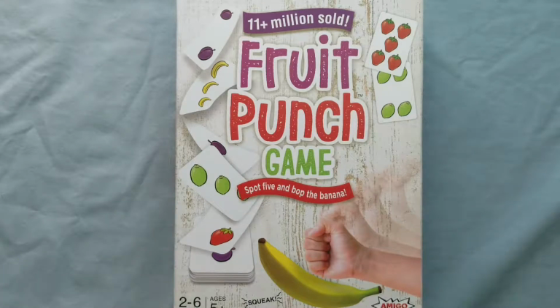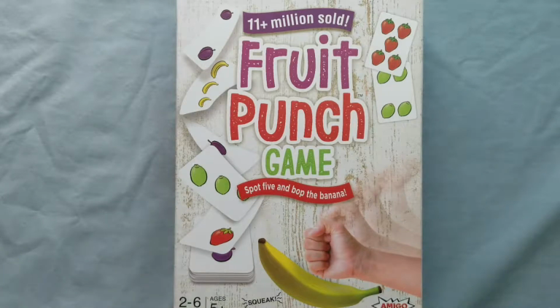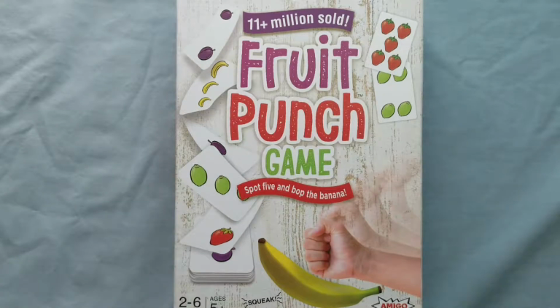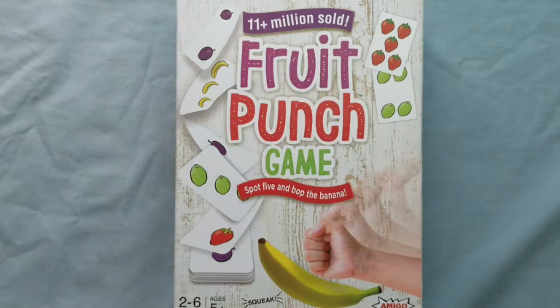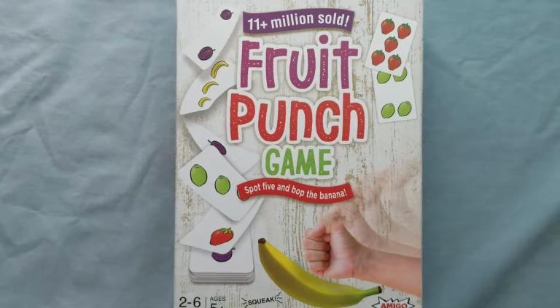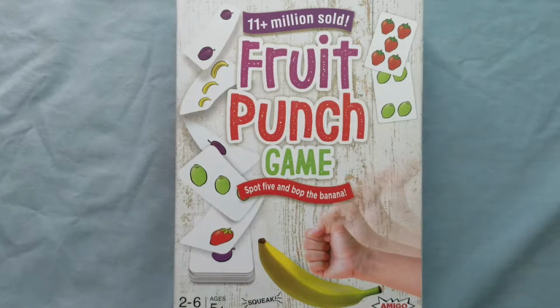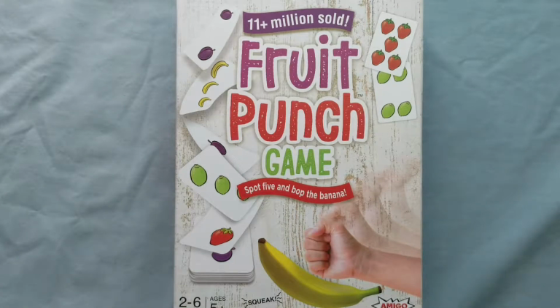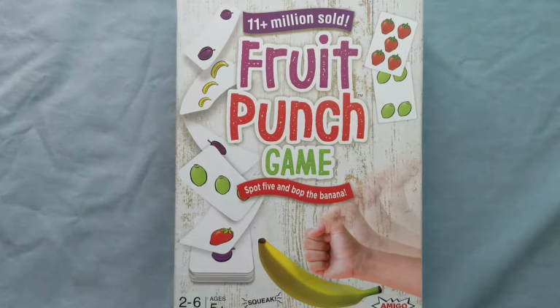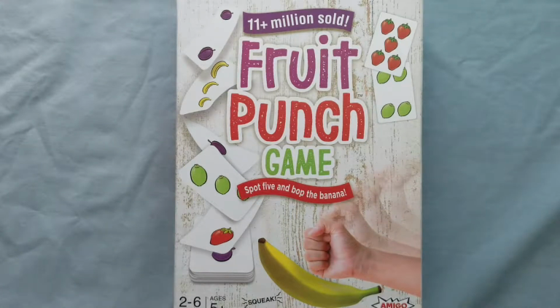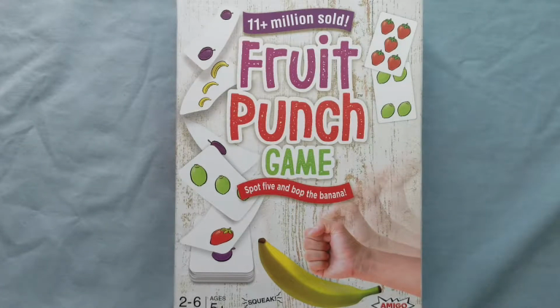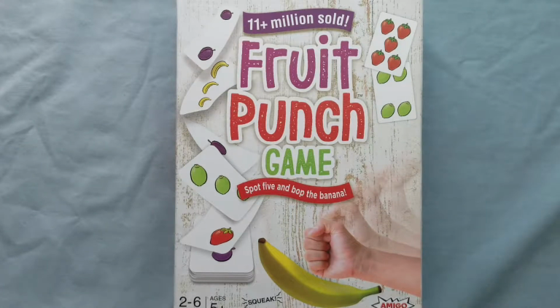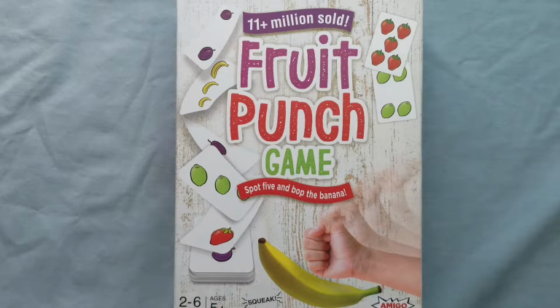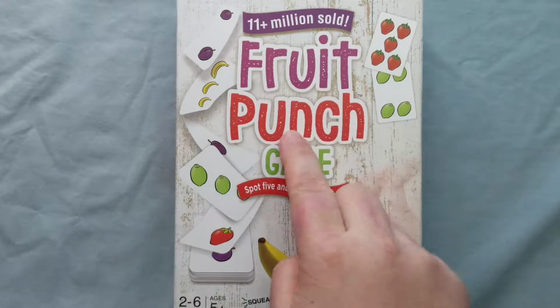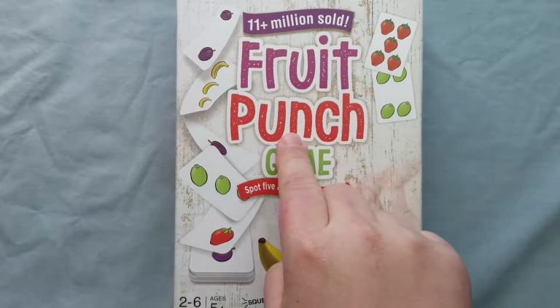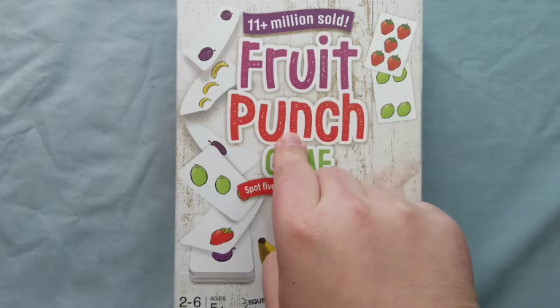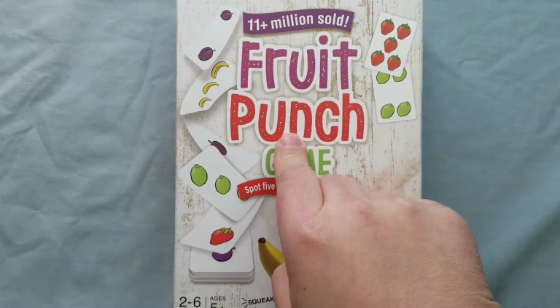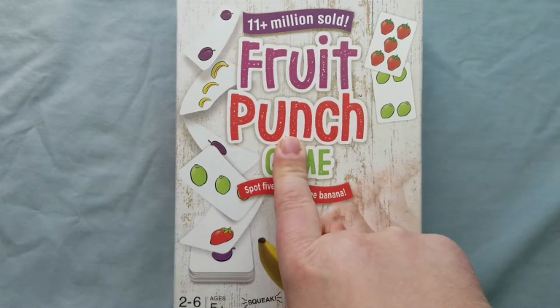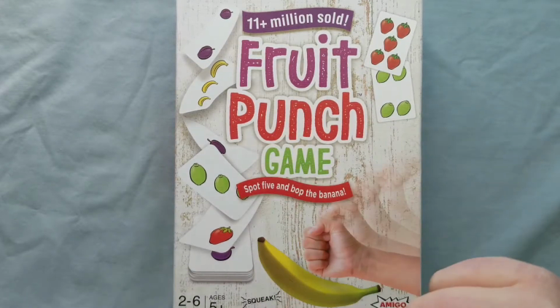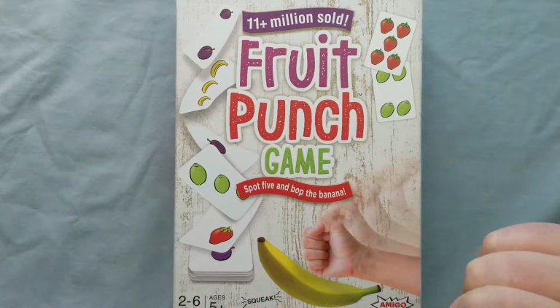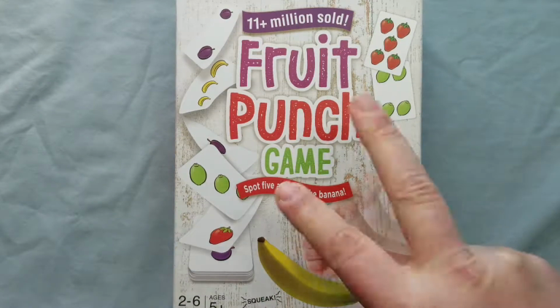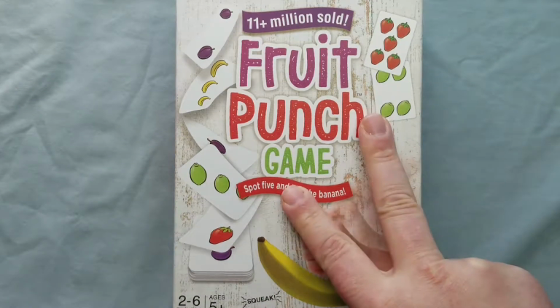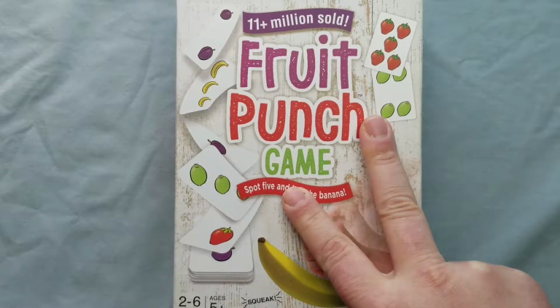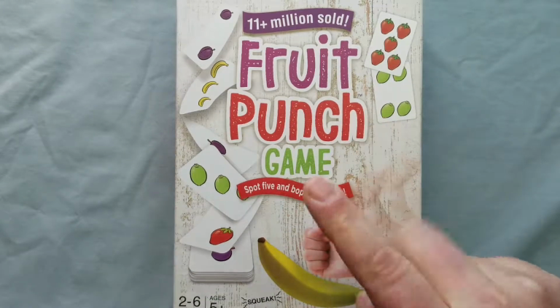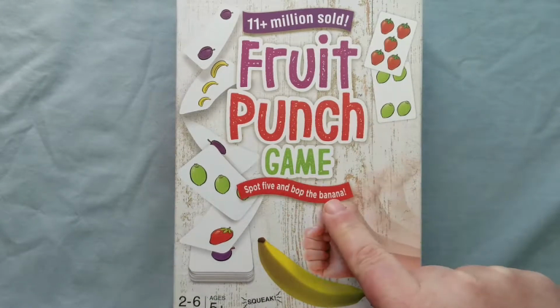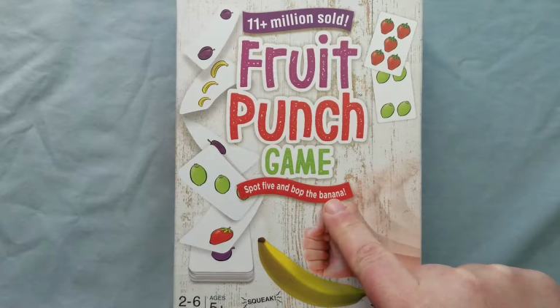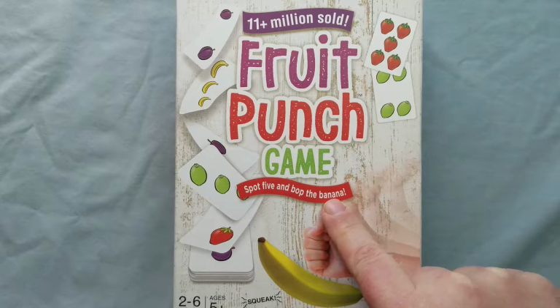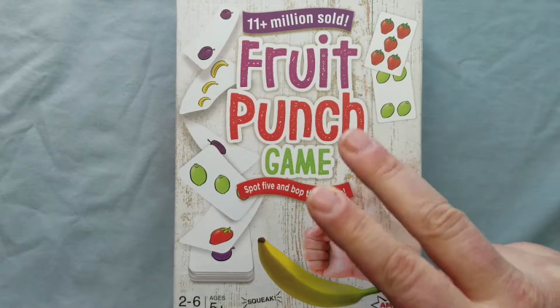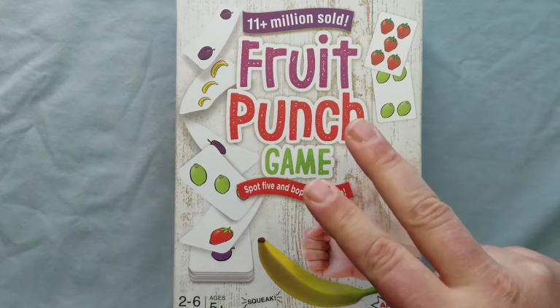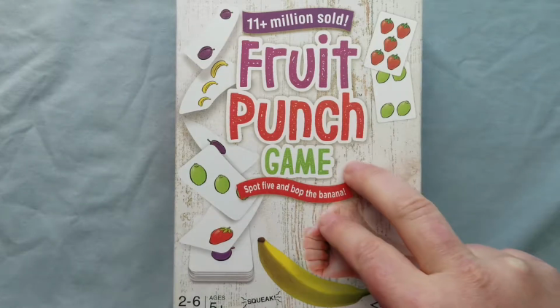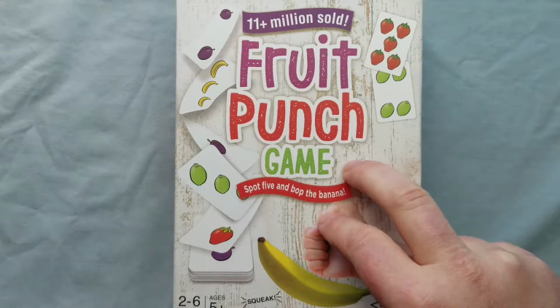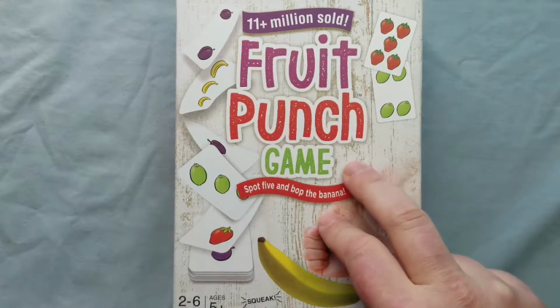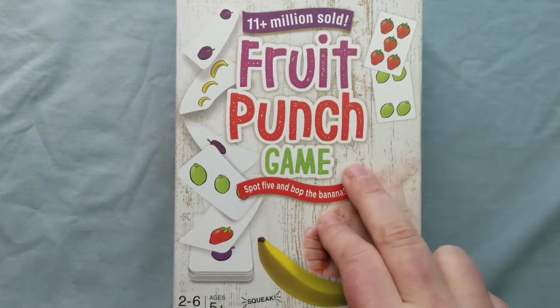Hey guys, welcome back to Little Lady Plays! Today we are going to review Fruit Punch game. This game provides two really important skills: the first is visual feedback and the second is speed.